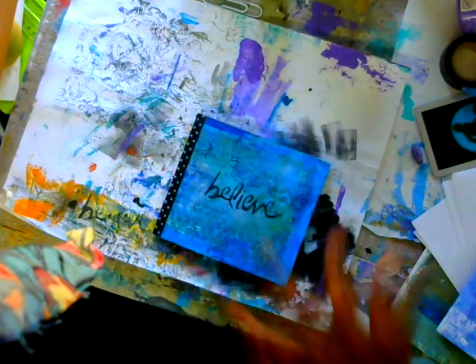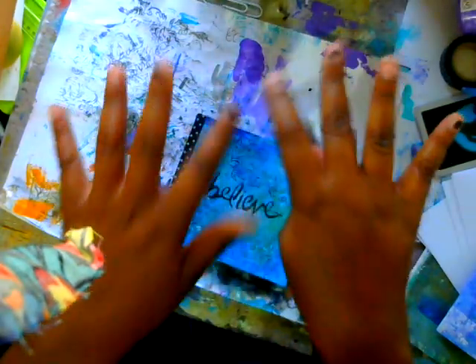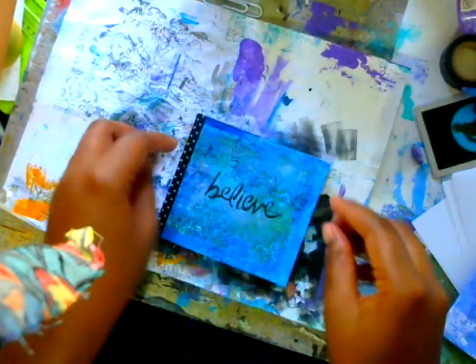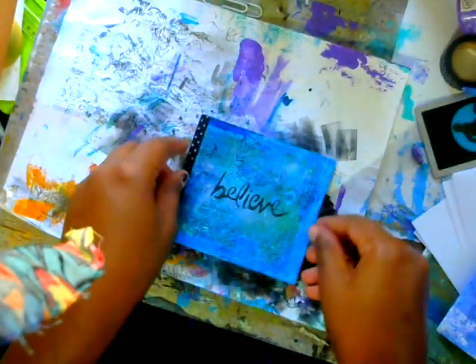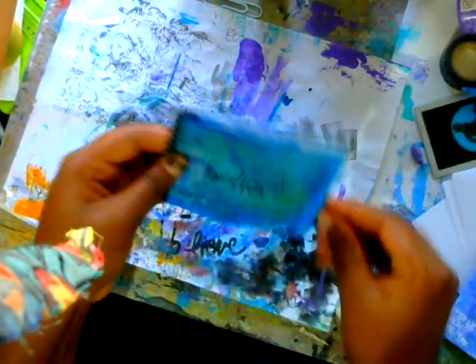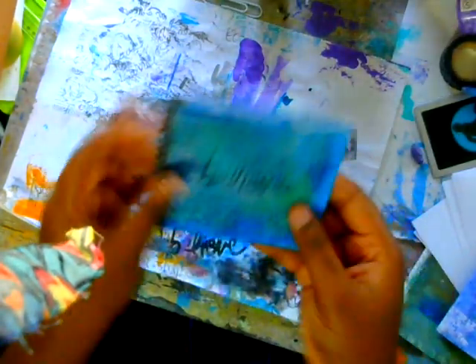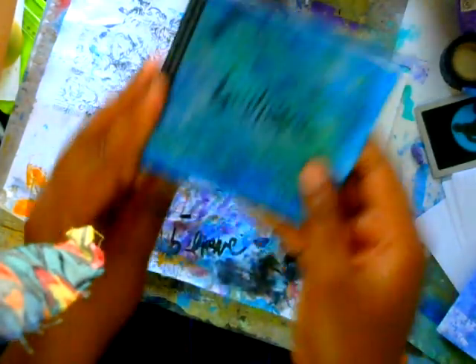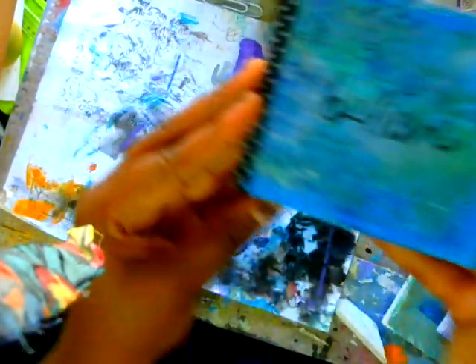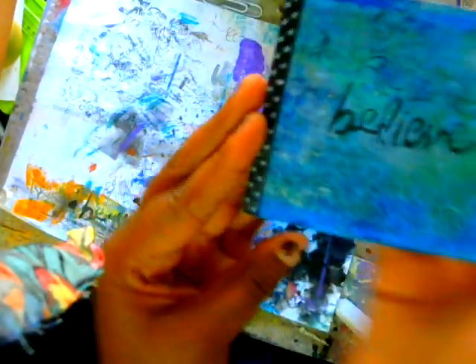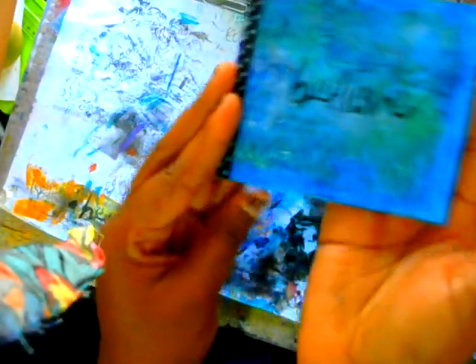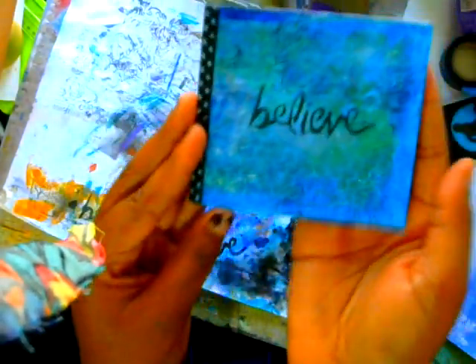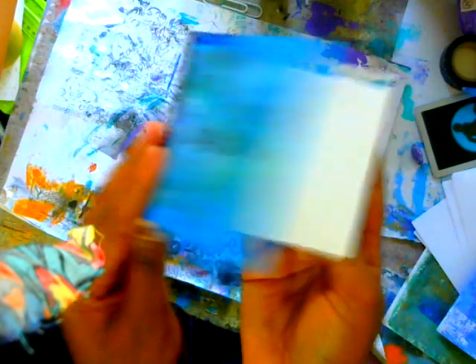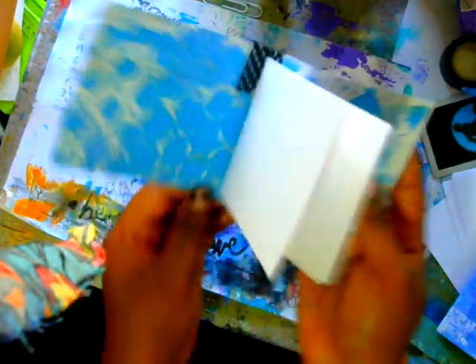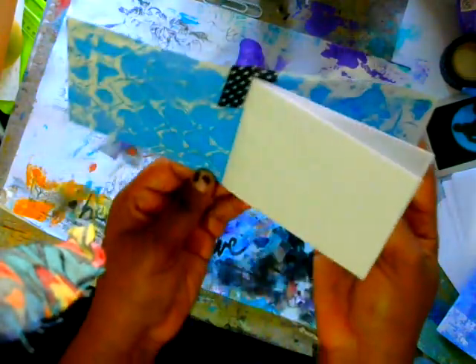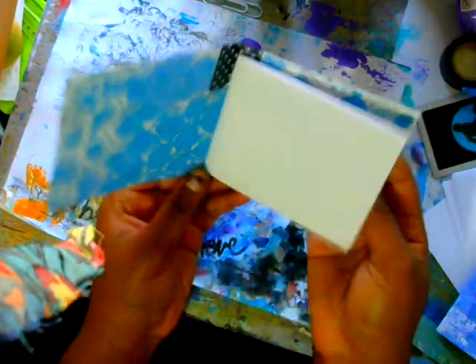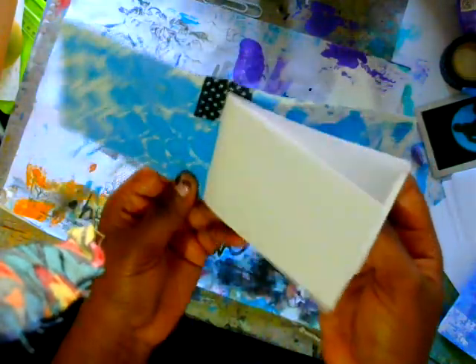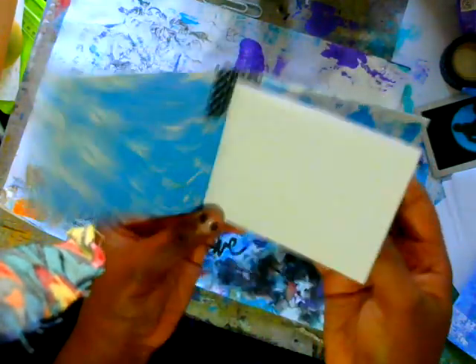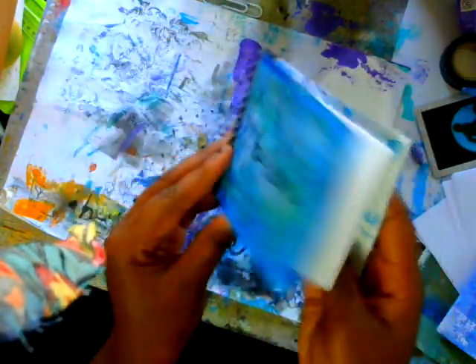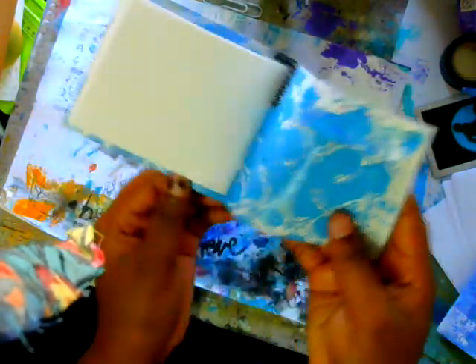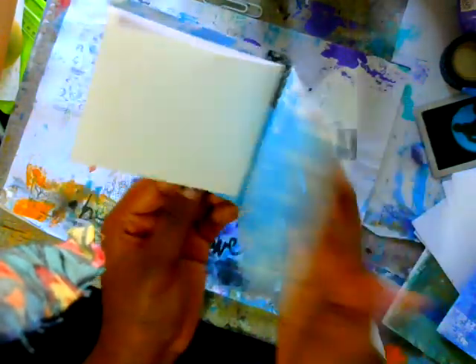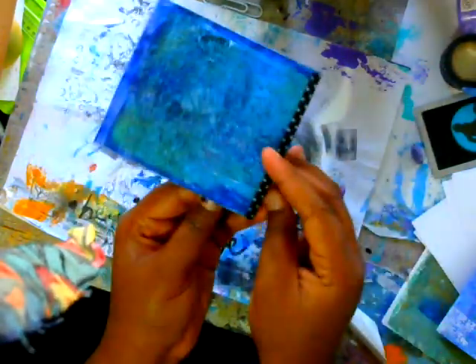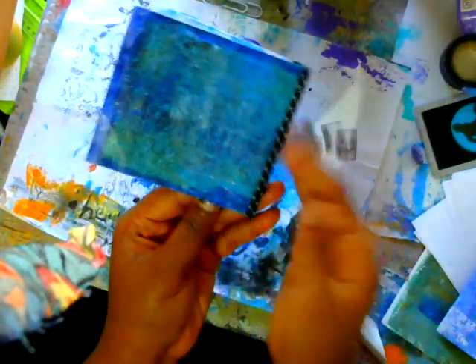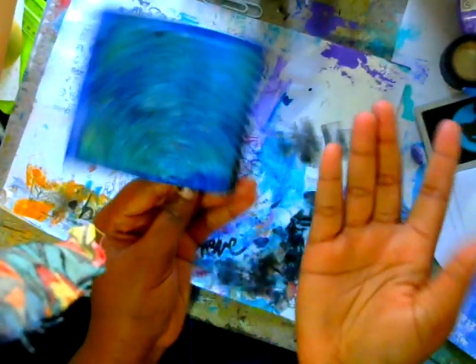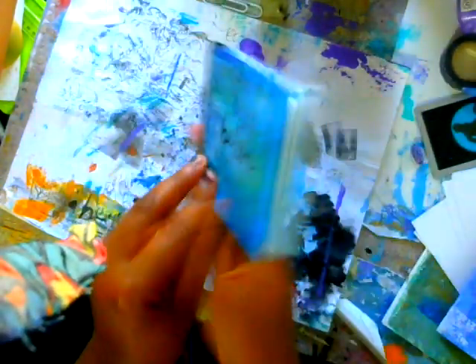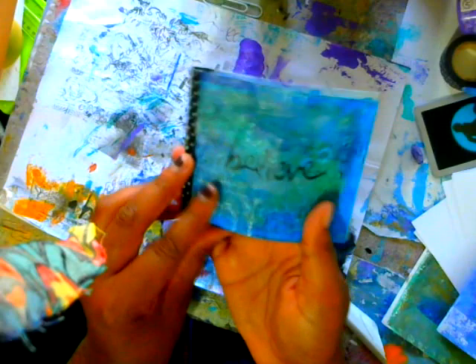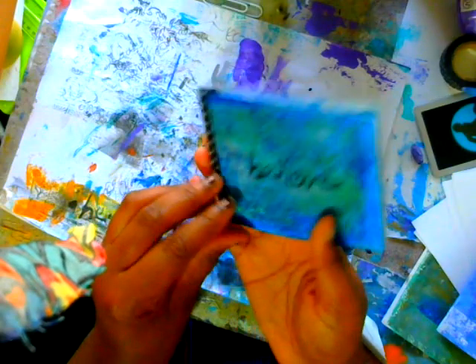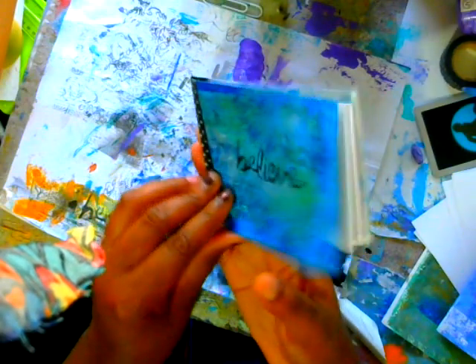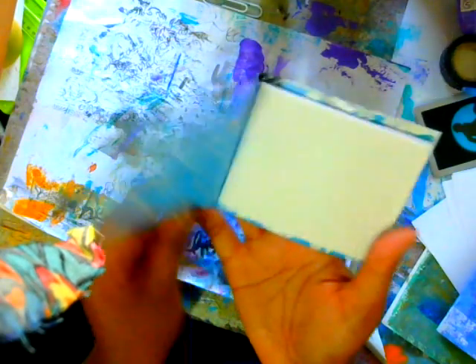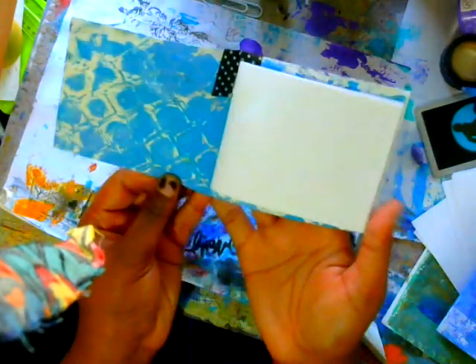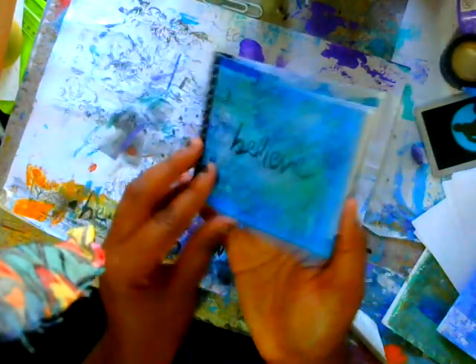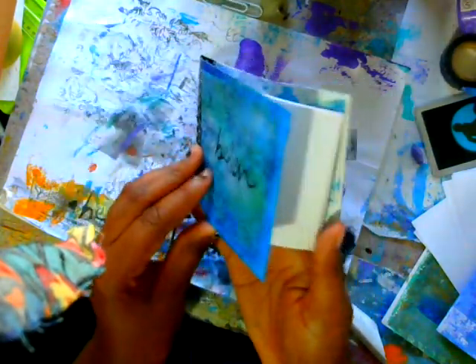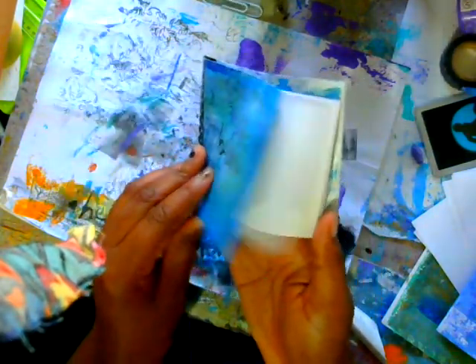Hi guys, it's Shami. Today I'm going to show you how to make this cute little book. It's actually made from a jelly print and from an envelope, so they're super simple to make. You can customize them however you want.